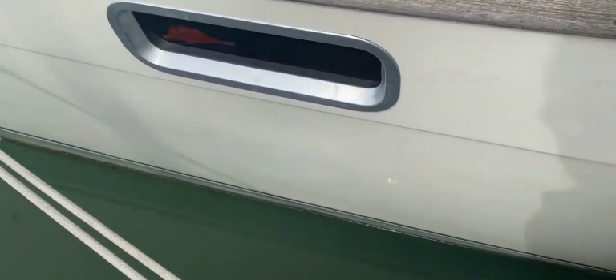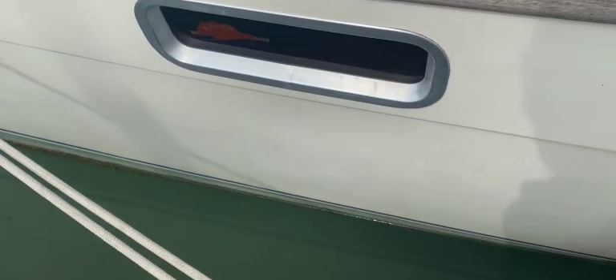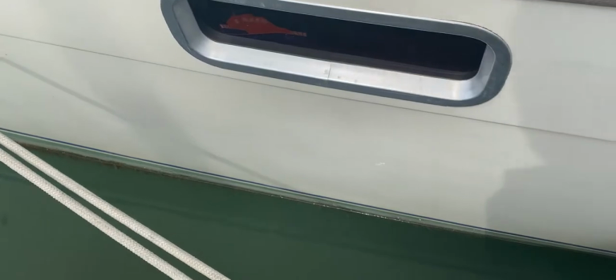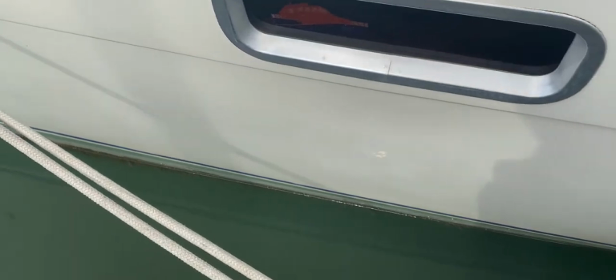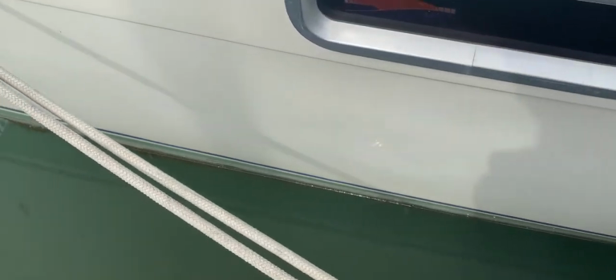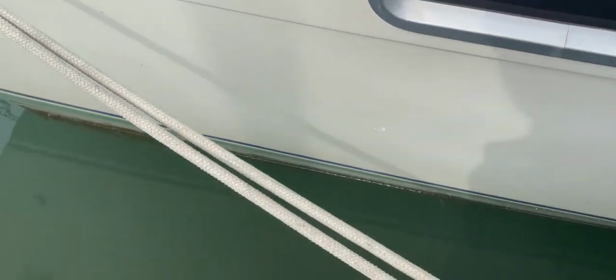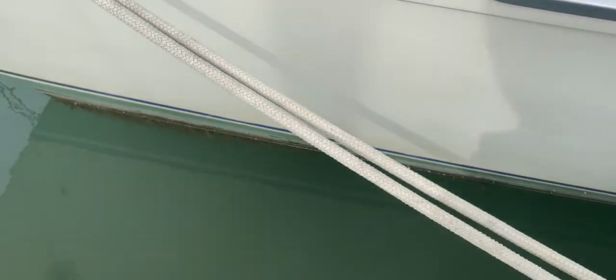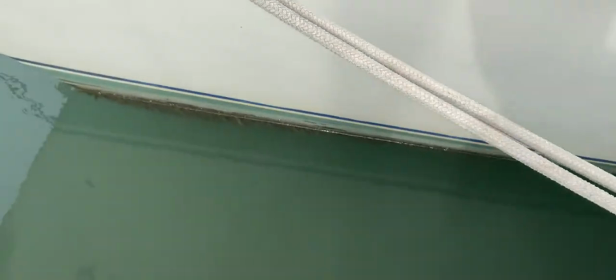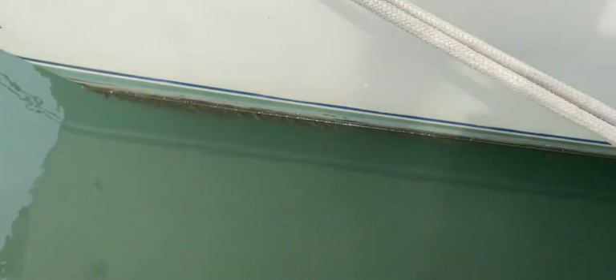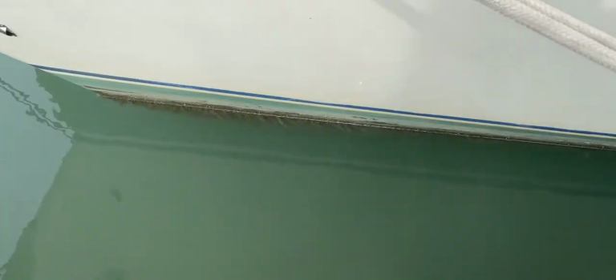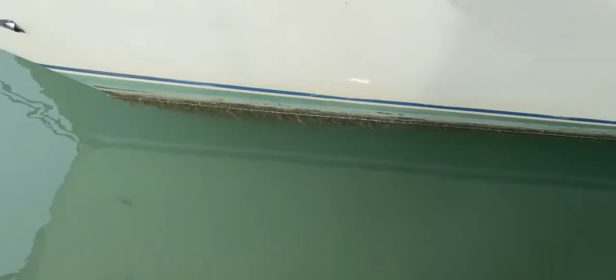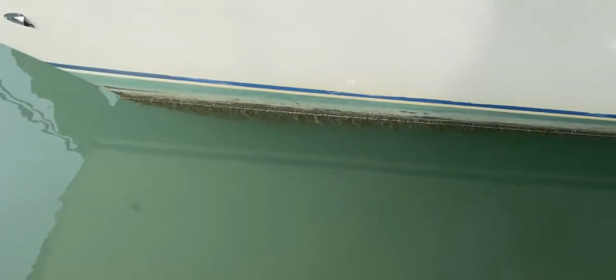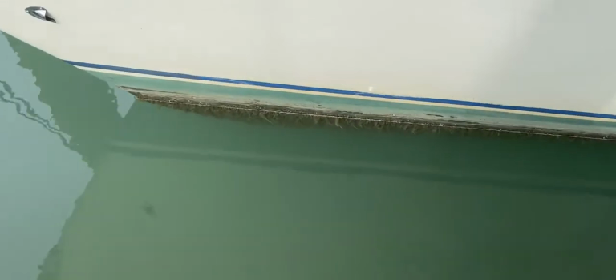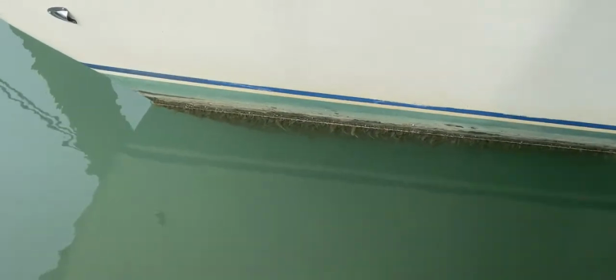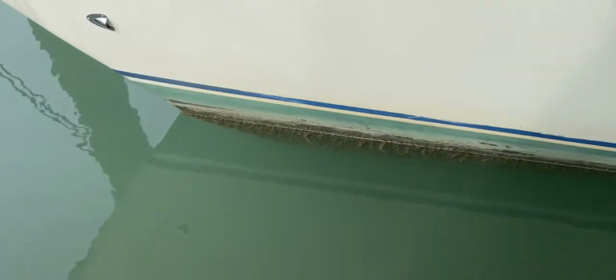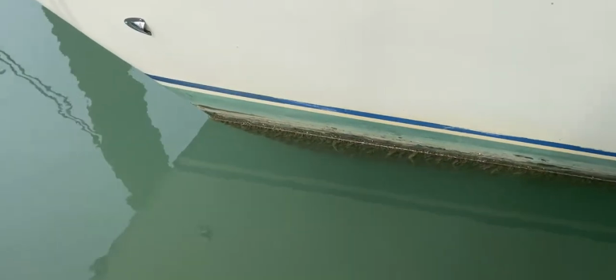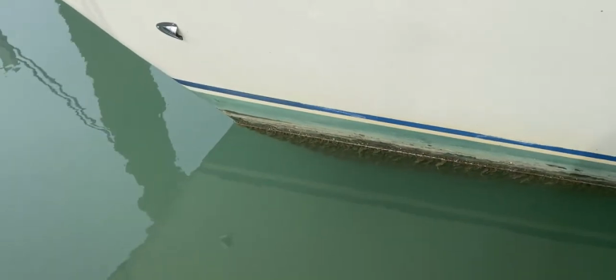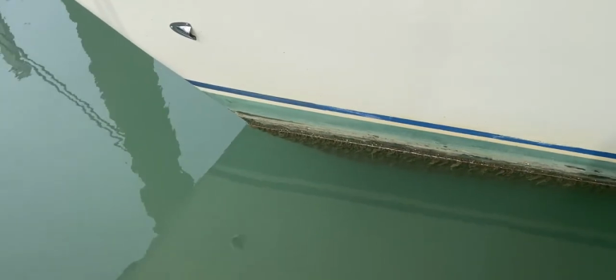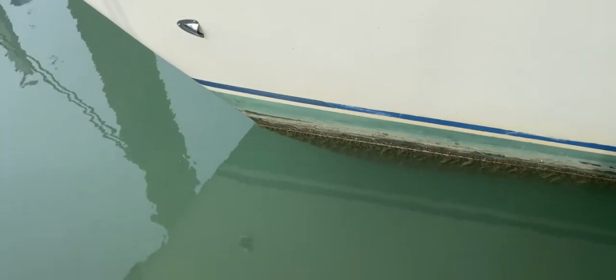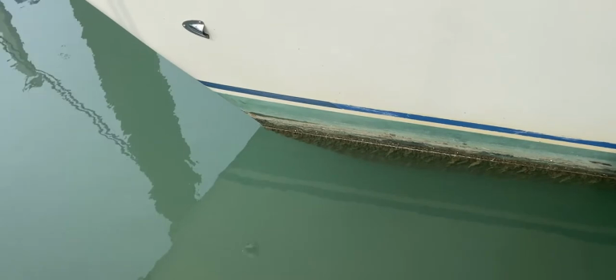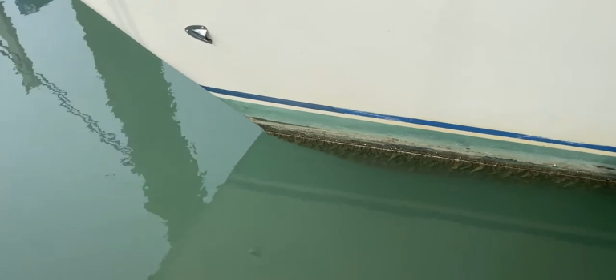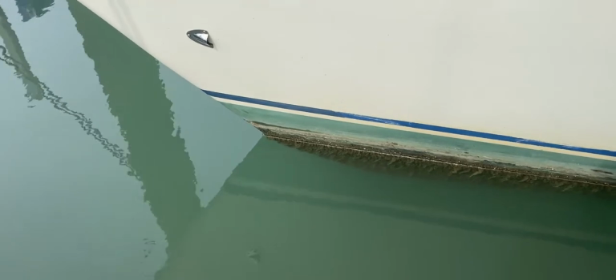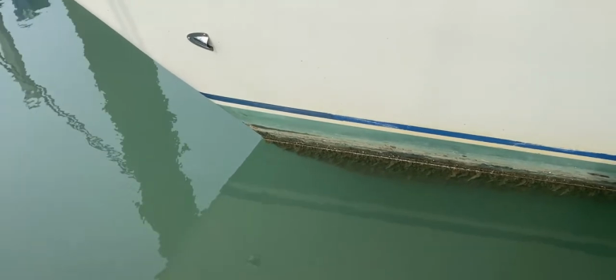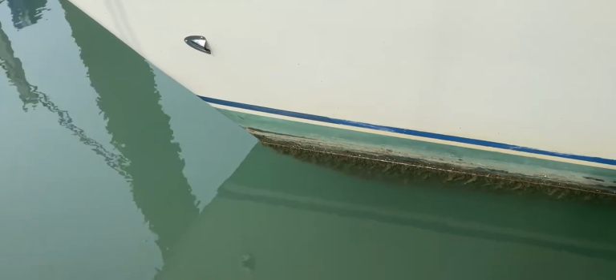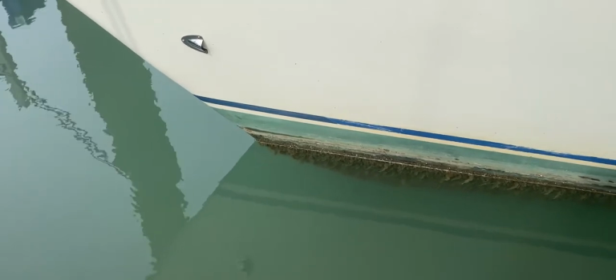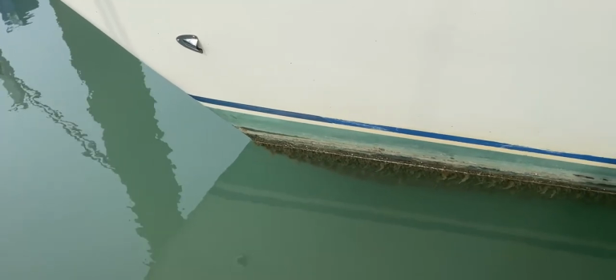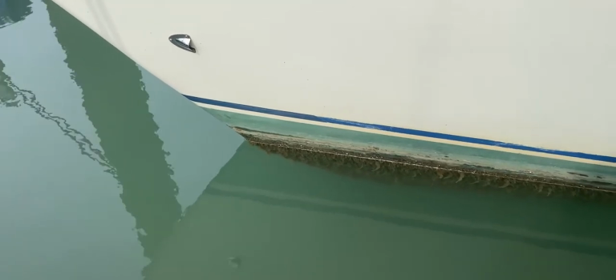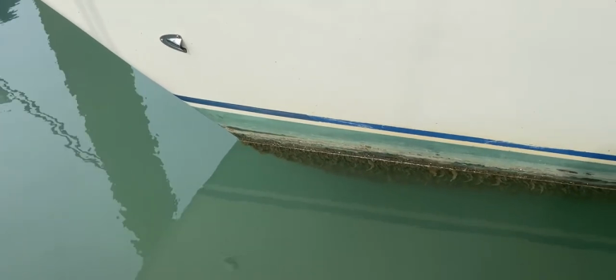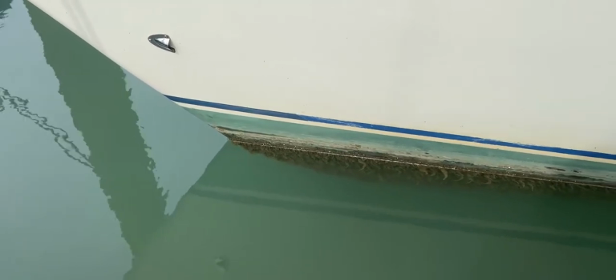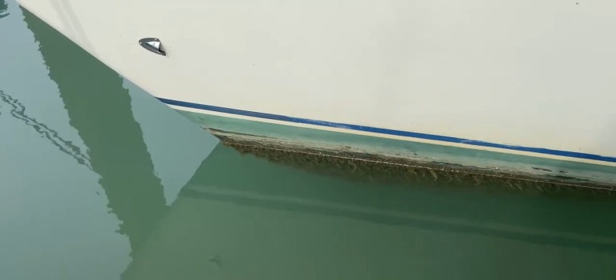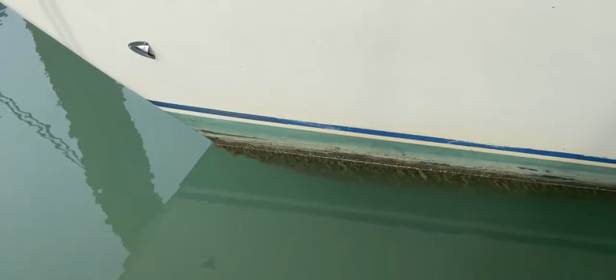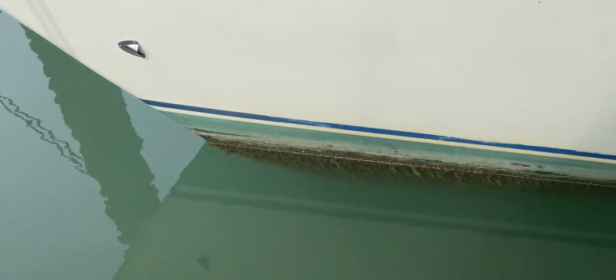I'll just zoom in a little bit closer right down to the stem there, so you can see a good shot of the underwater section of the boat. A little bit of weed there but not too much of a problem at all.